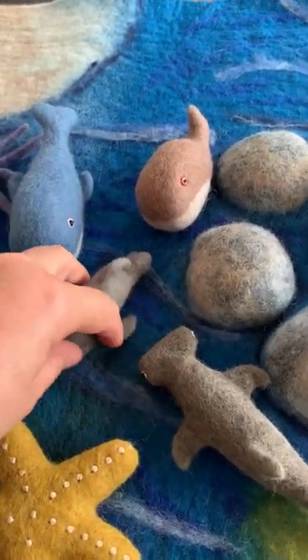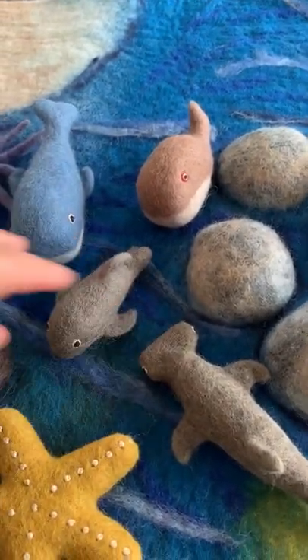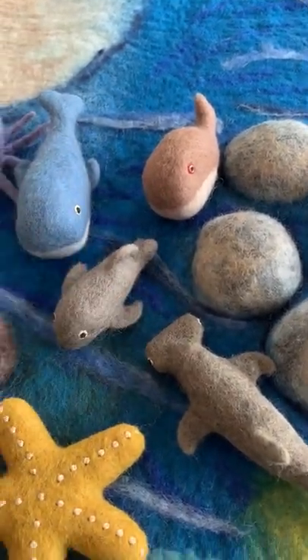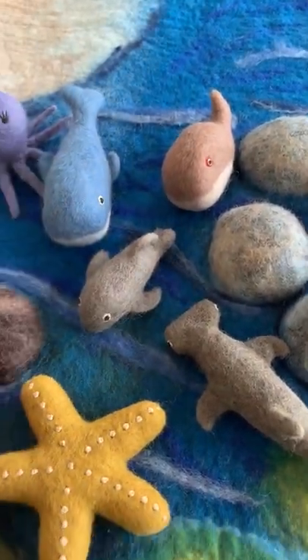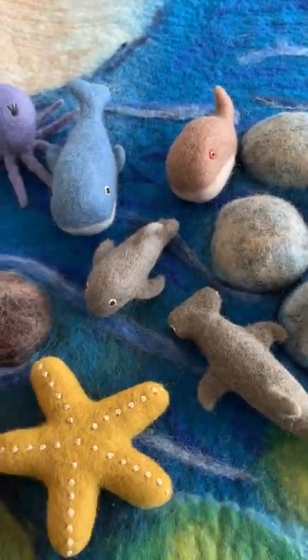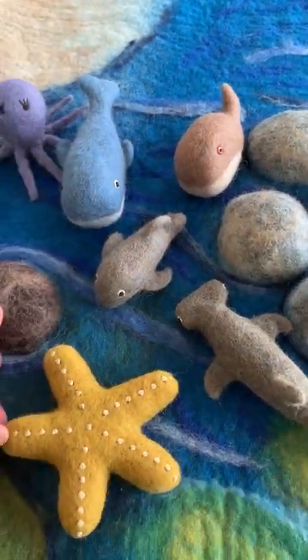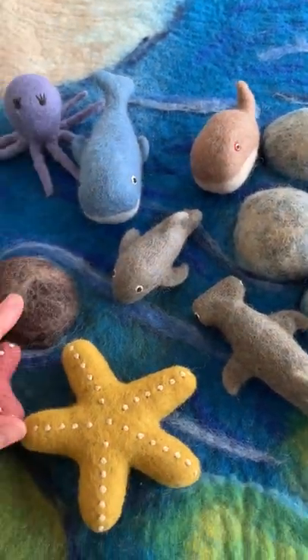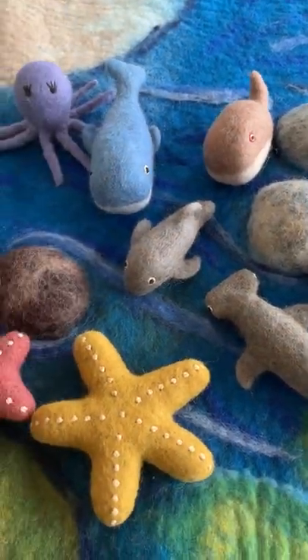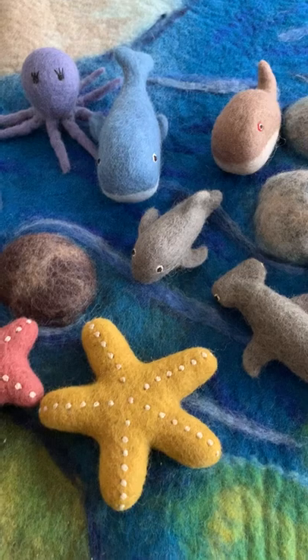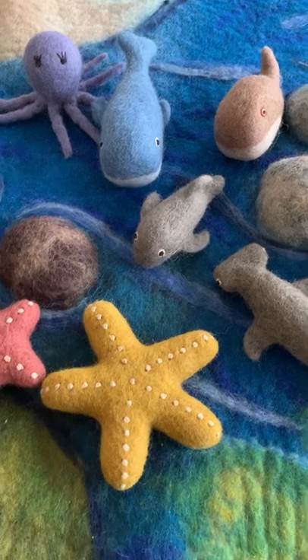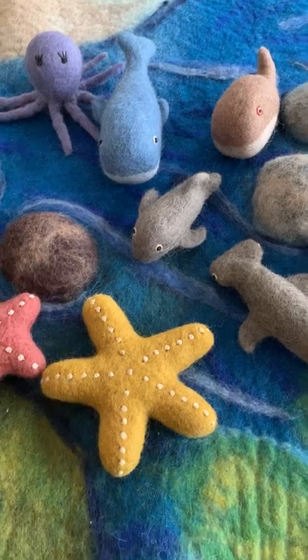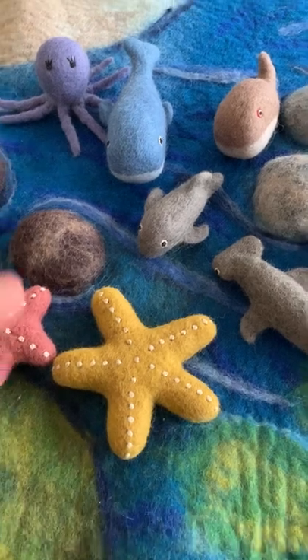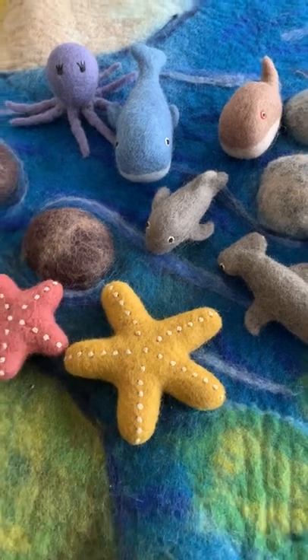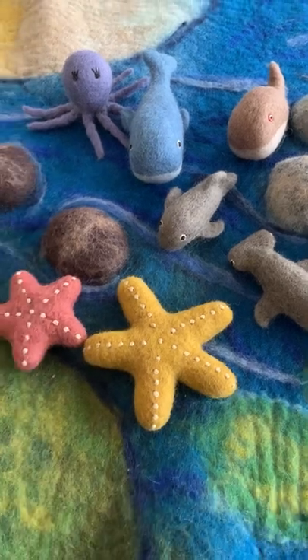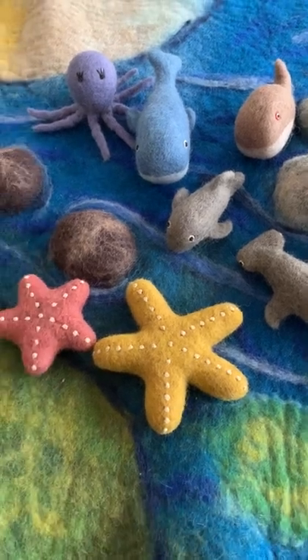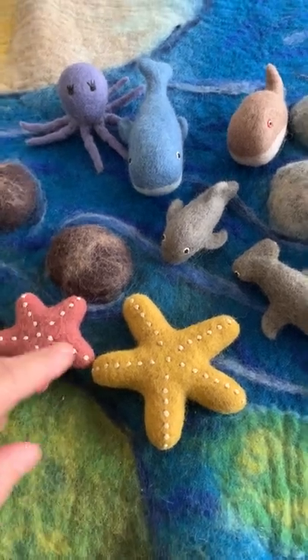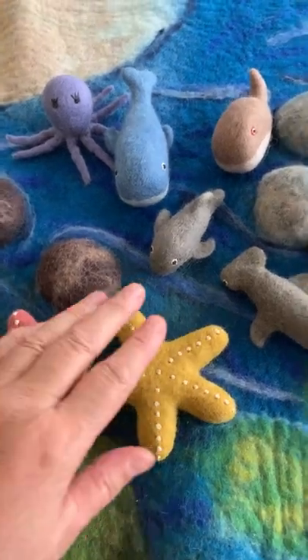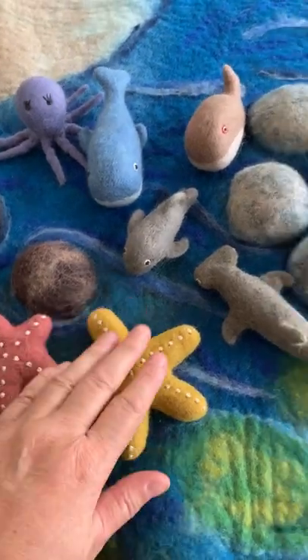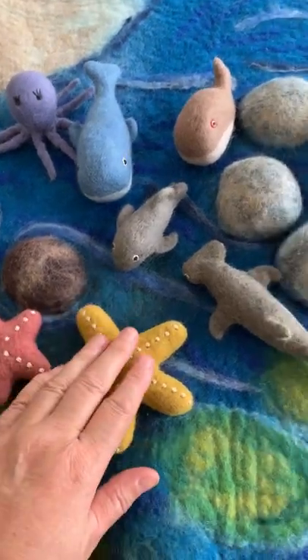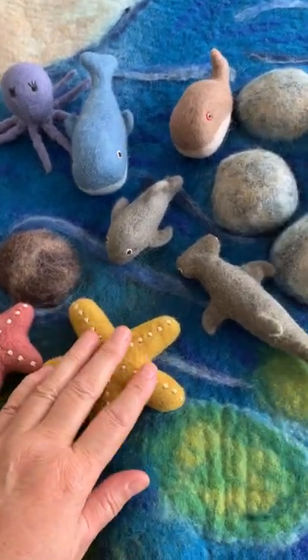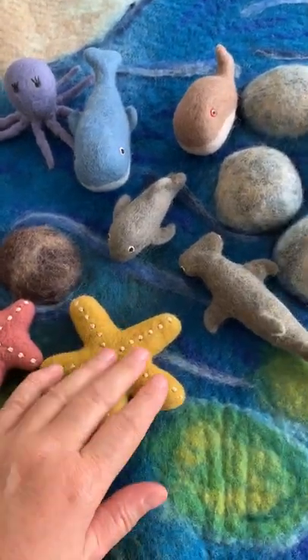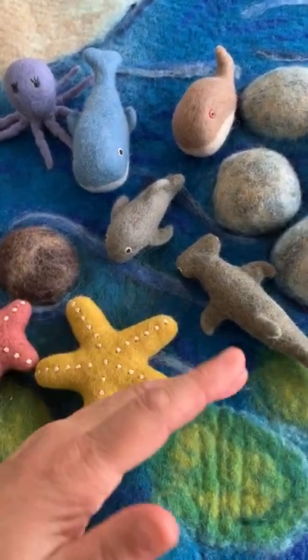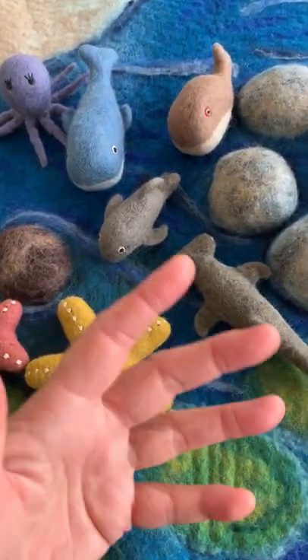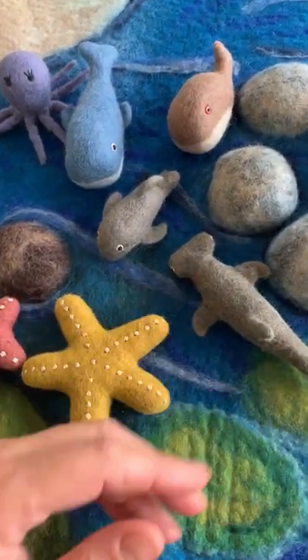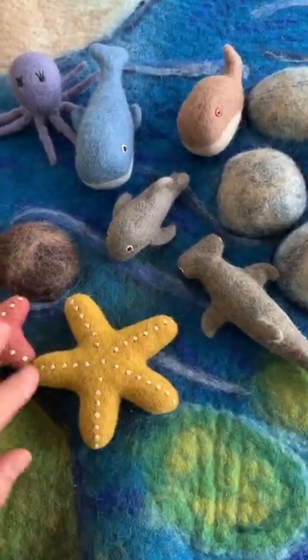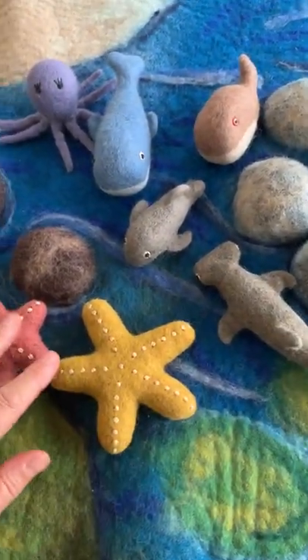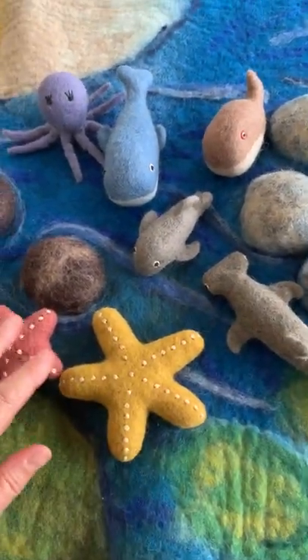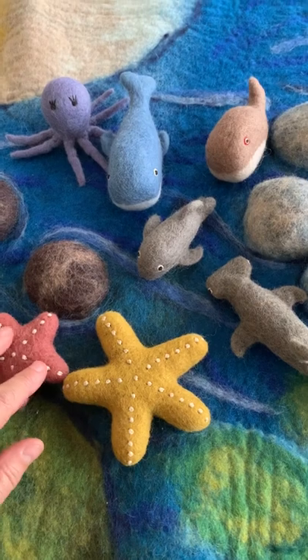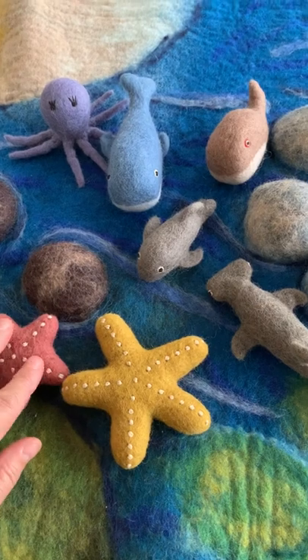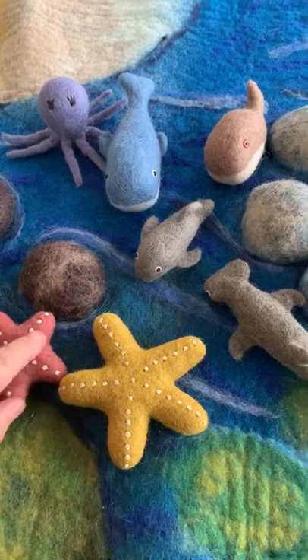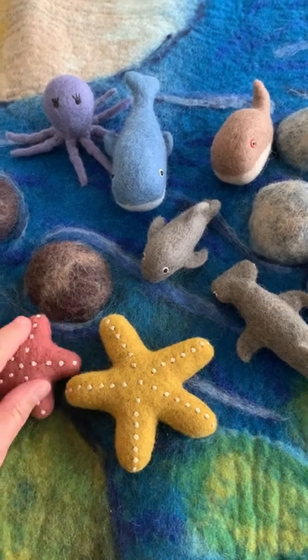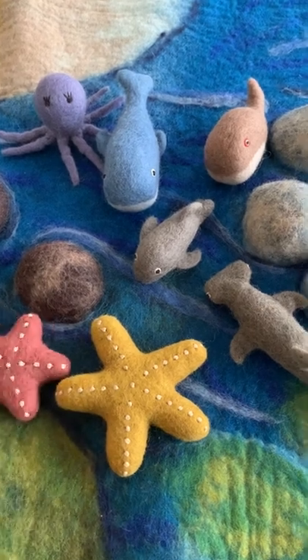And it's a gorgeous set, all felted in one piece with some embroidery, so it's strong and they're a really sweet set.